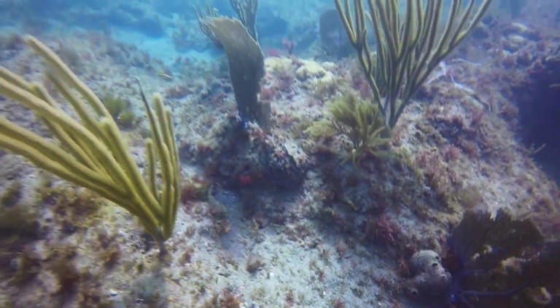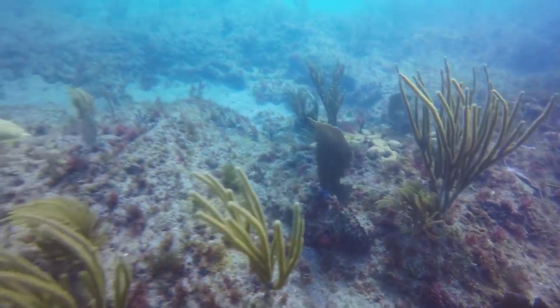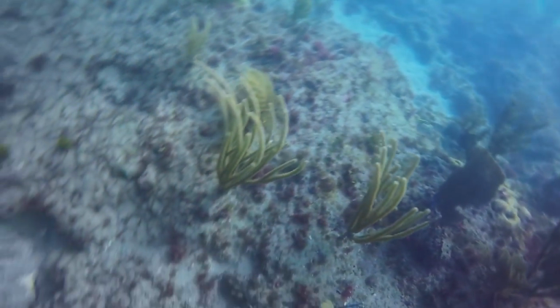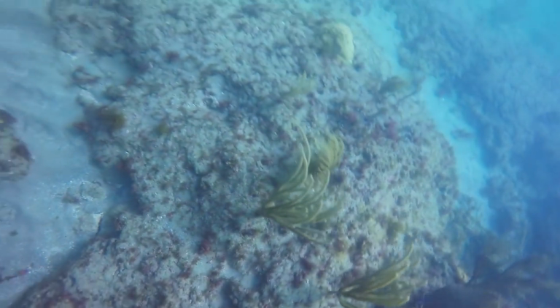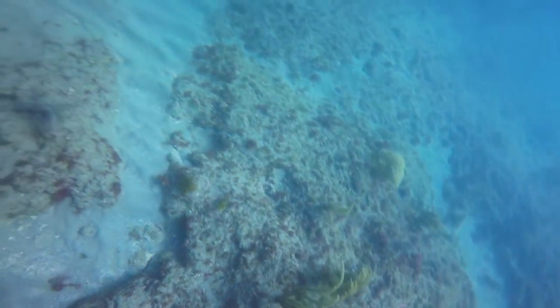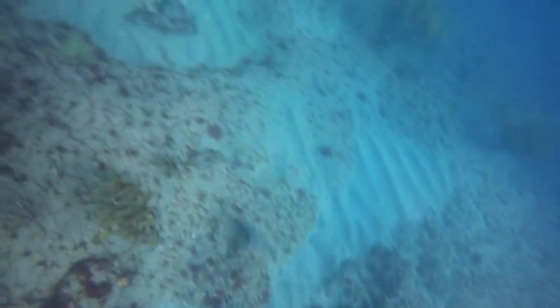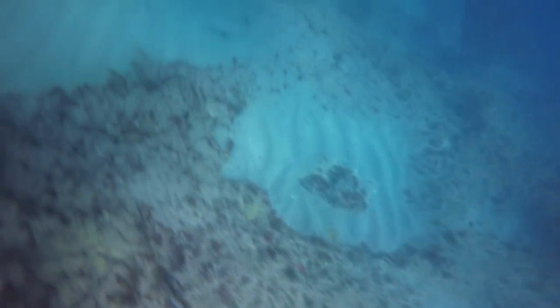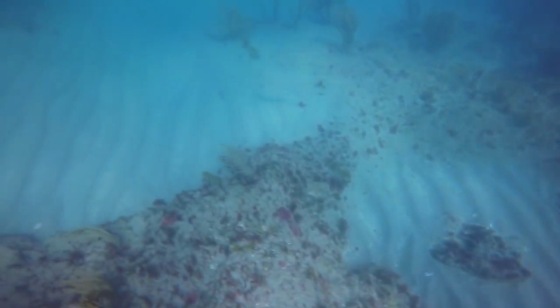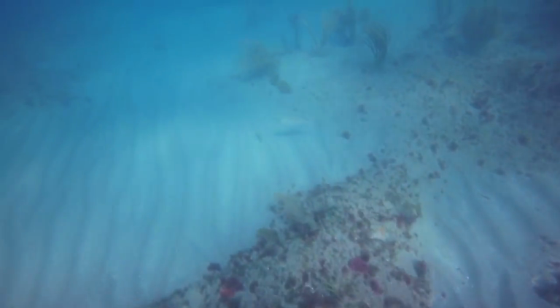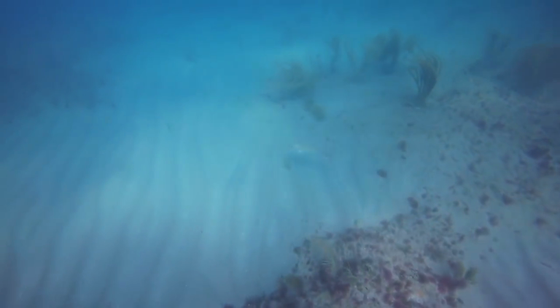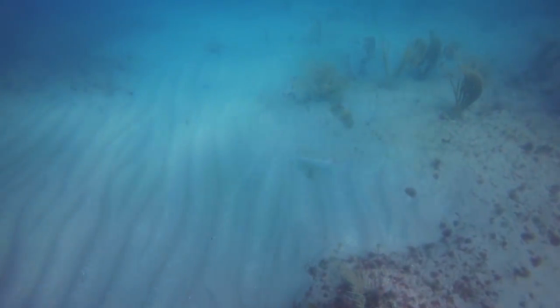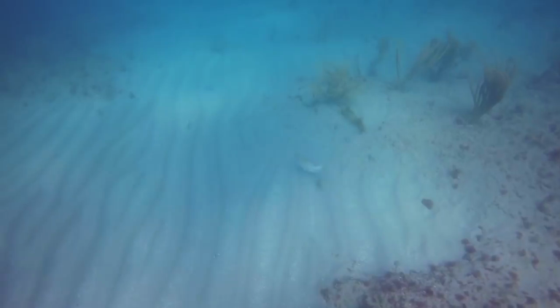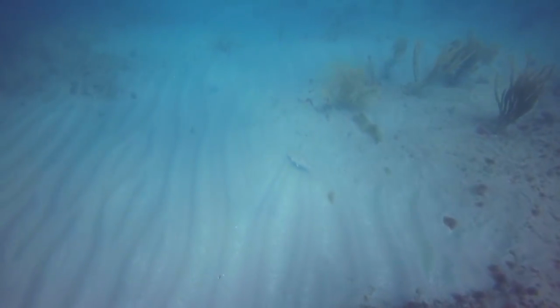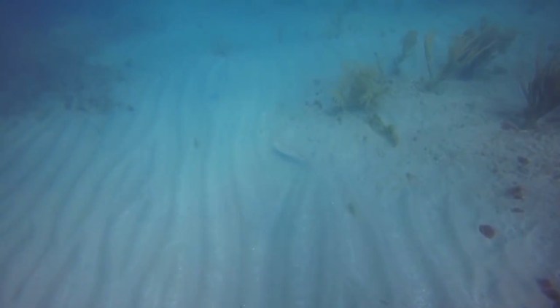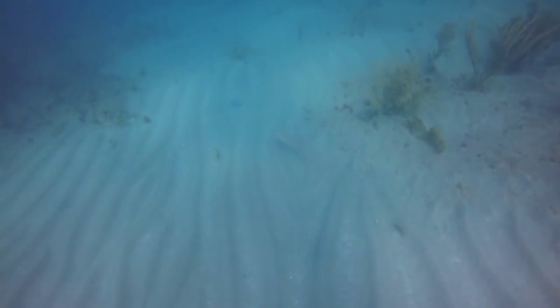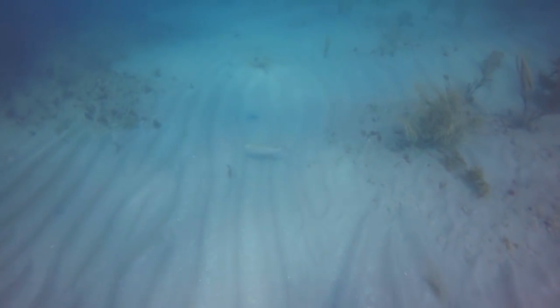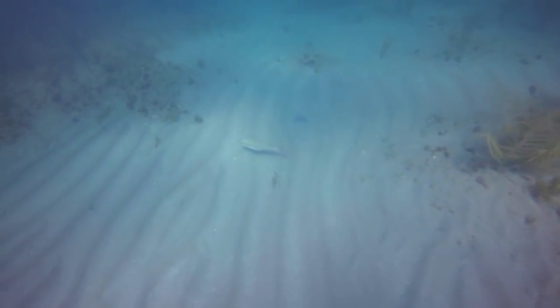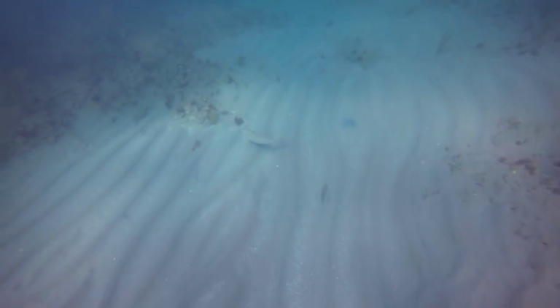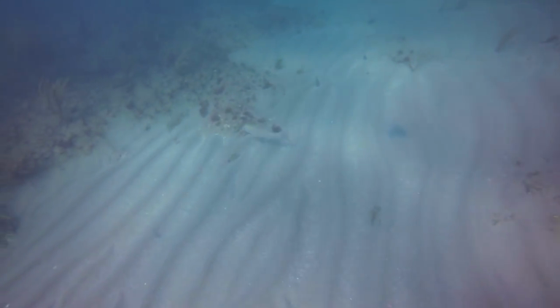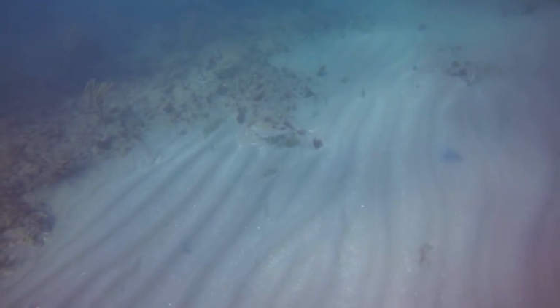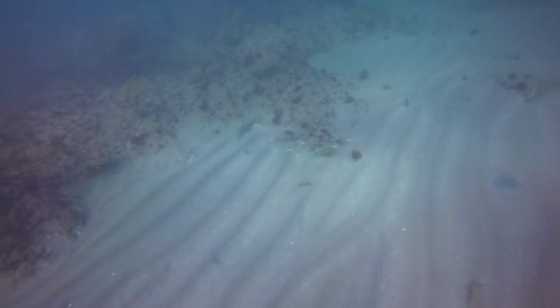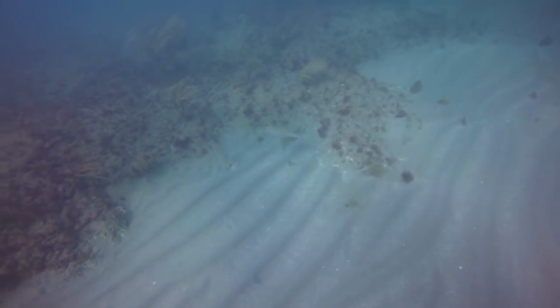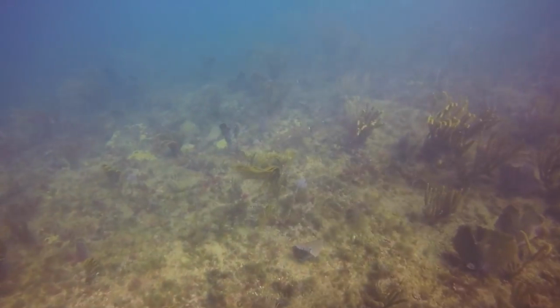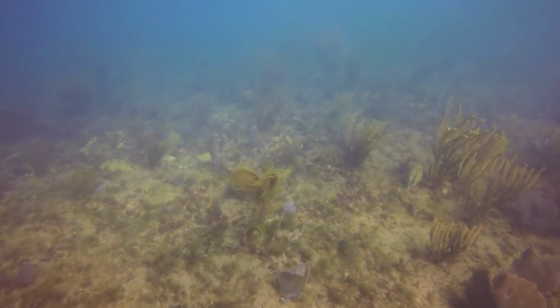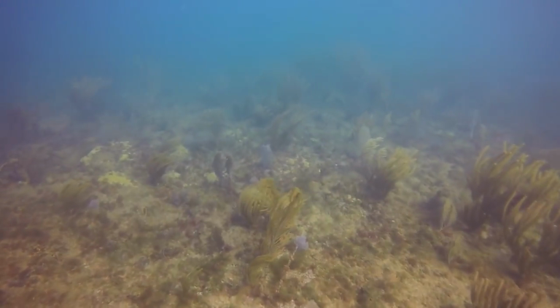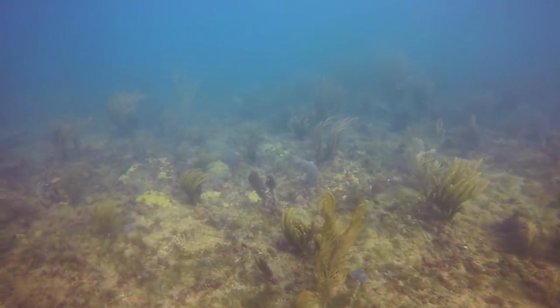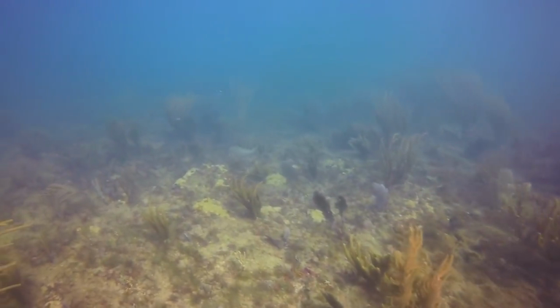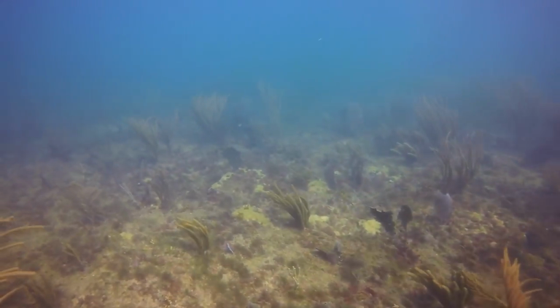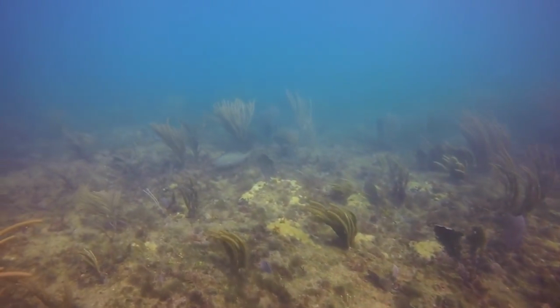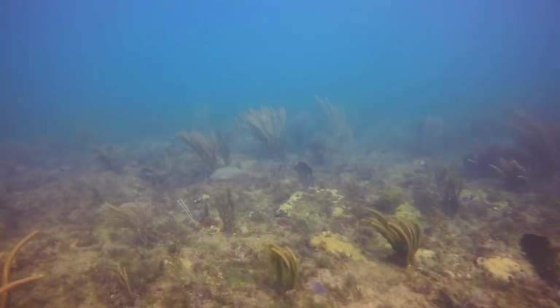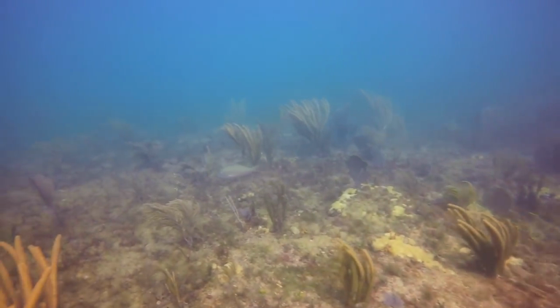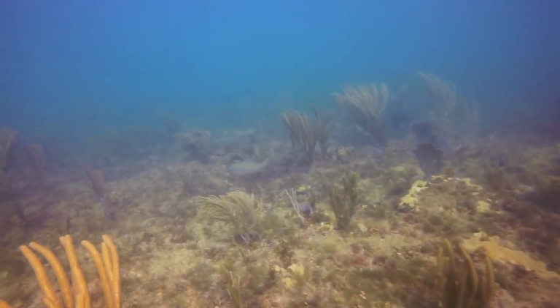As I shift the camera, we can start to see a mutton snapper swimming through. Like most snappers, they are targeted by fishermen as food.